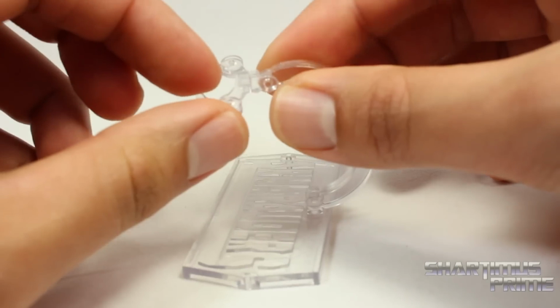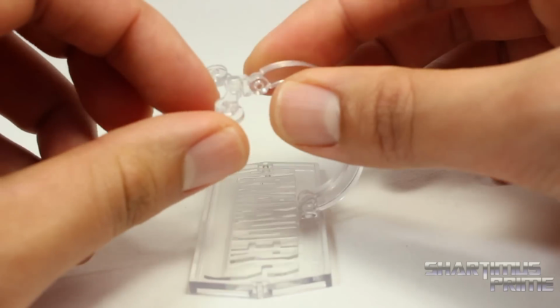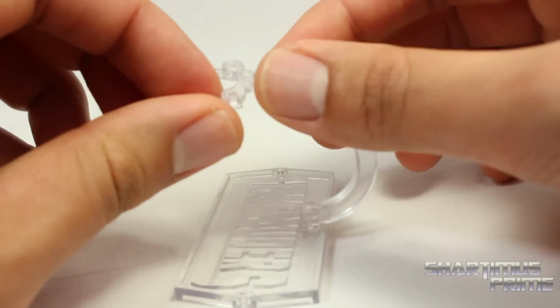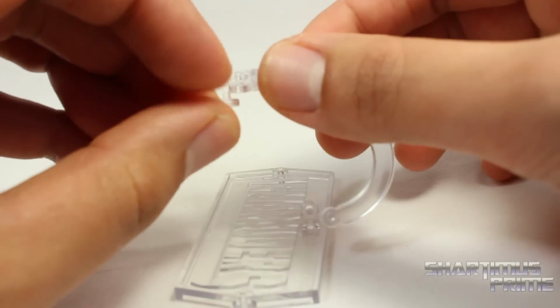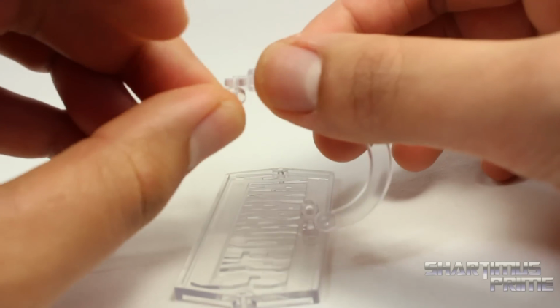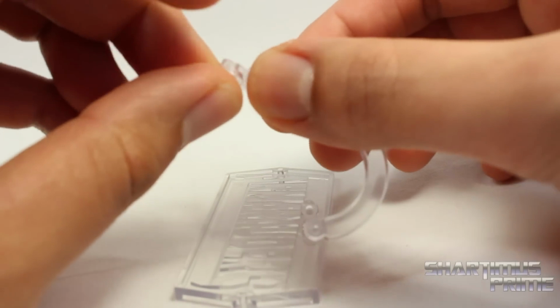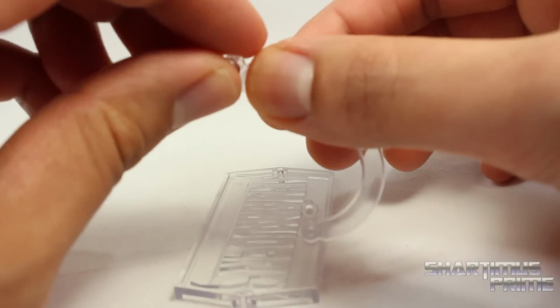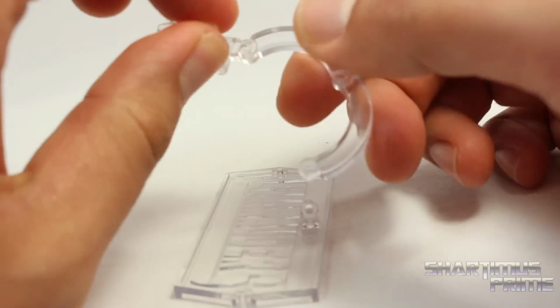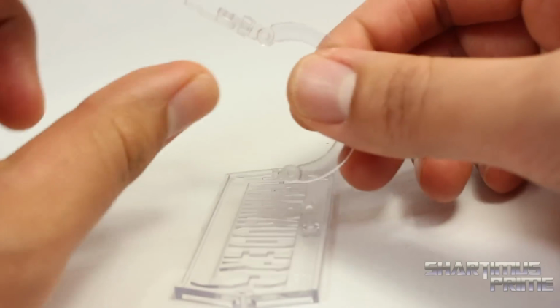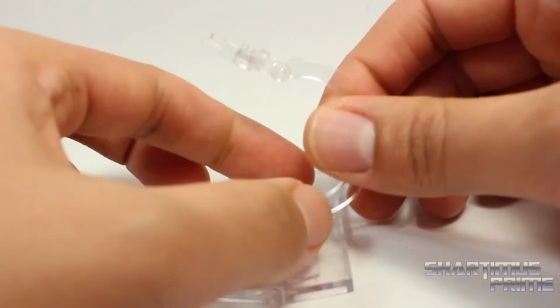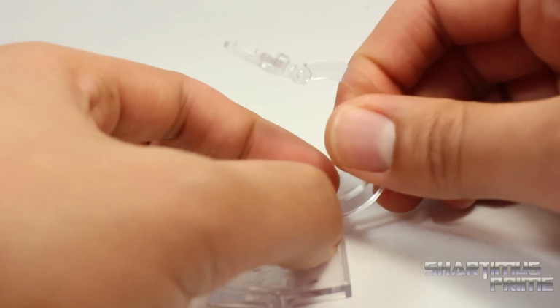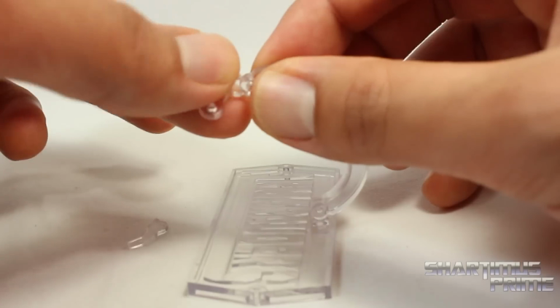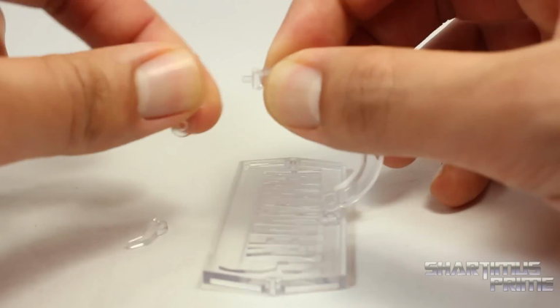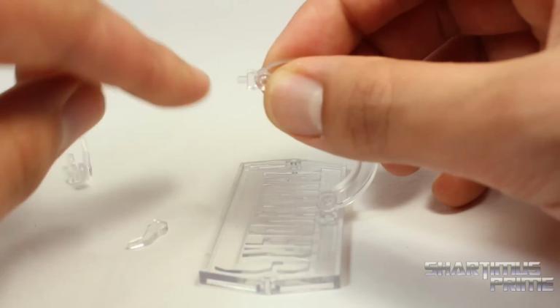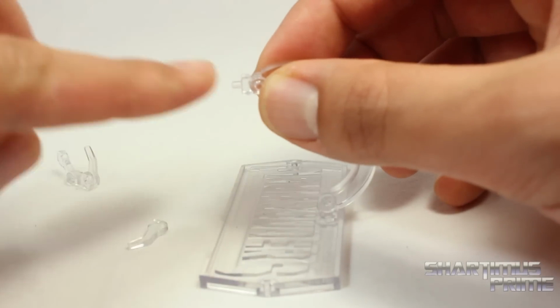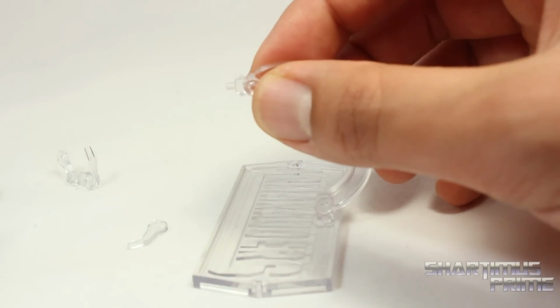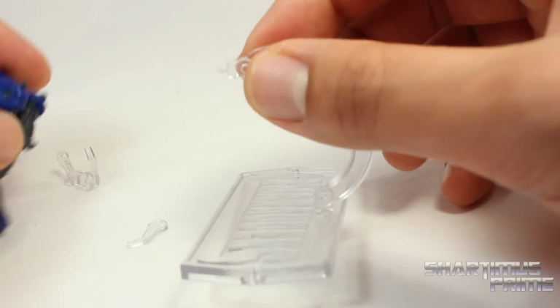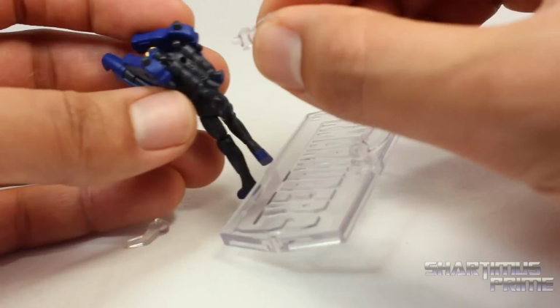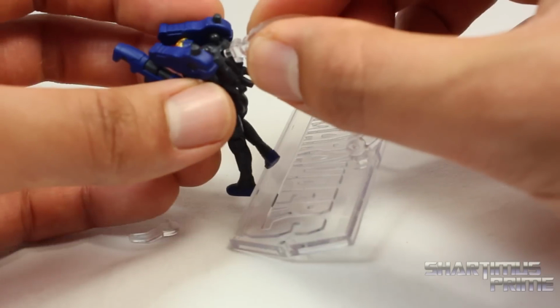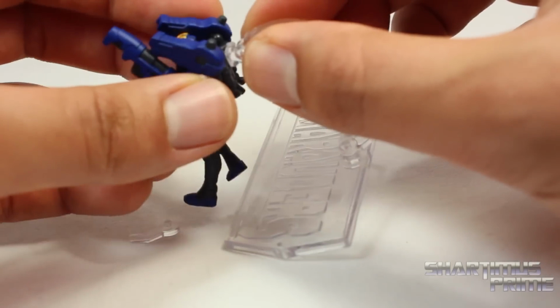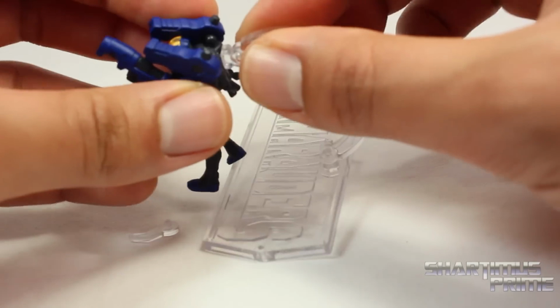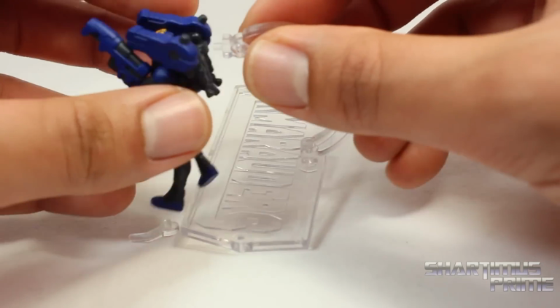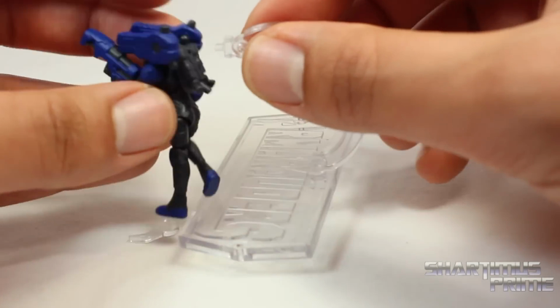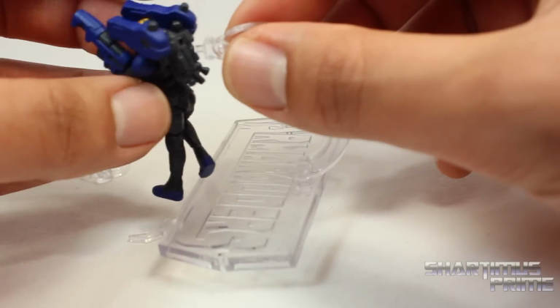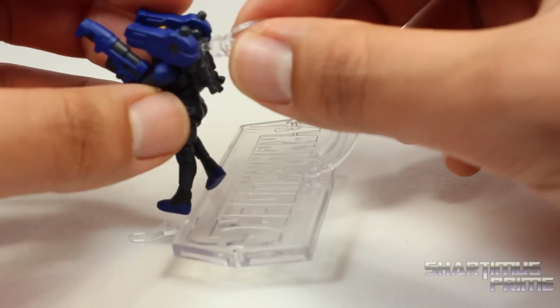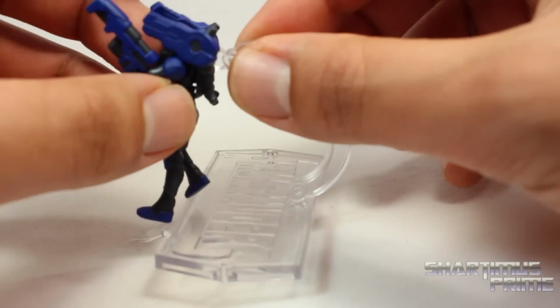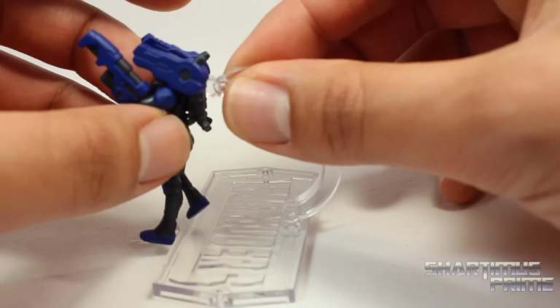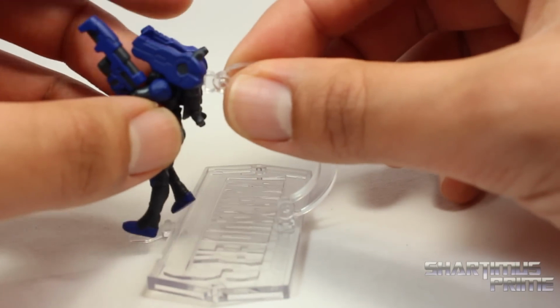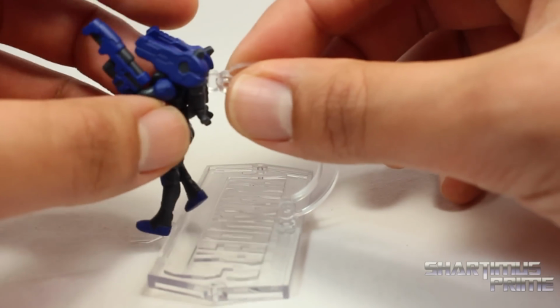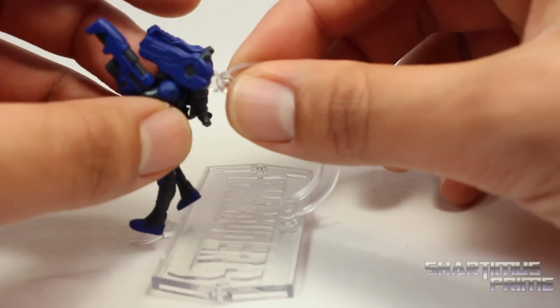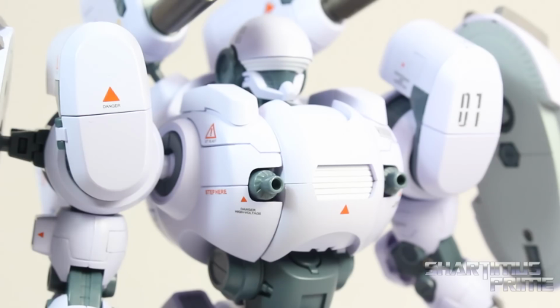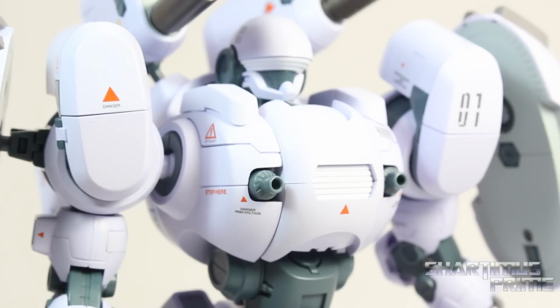I wish the joints were connected a little bit better on this. It does come apart pretty easily. This can be removed and it has this peg. And when I plug it into his back, it's a little loose. So I wish this fit in here a little bit better.